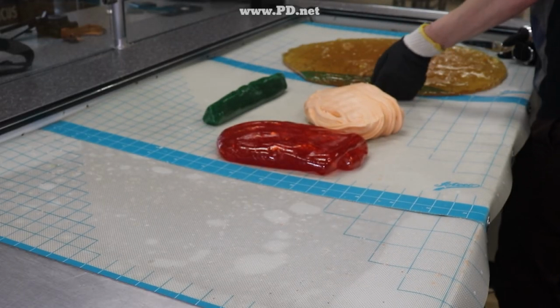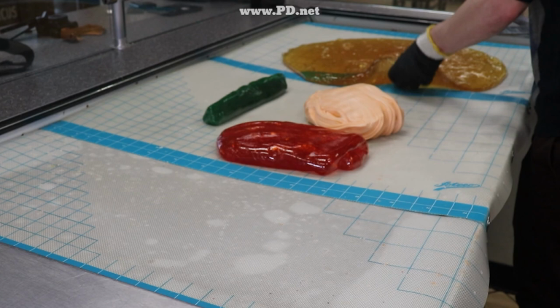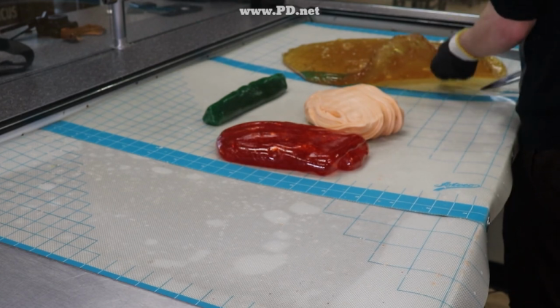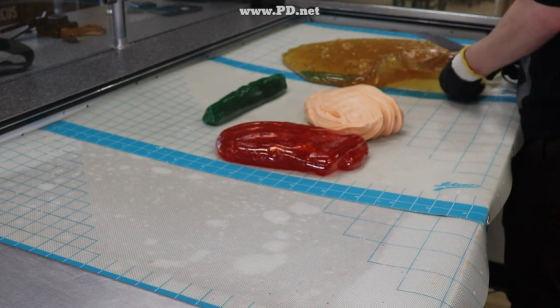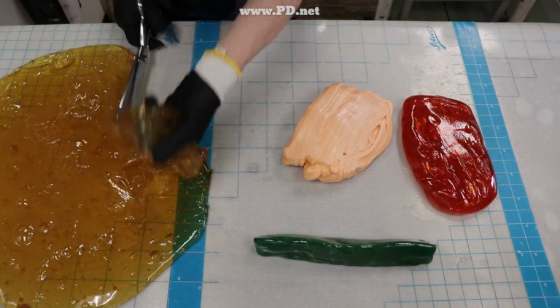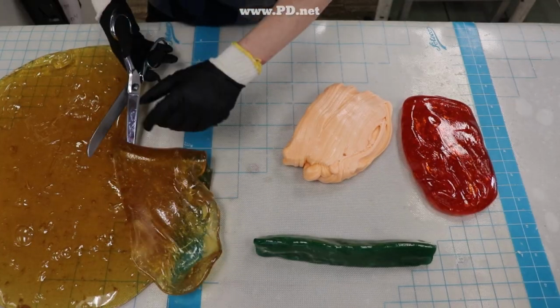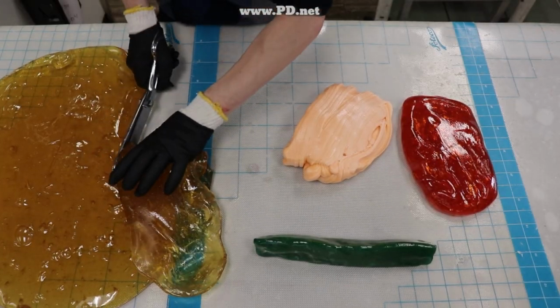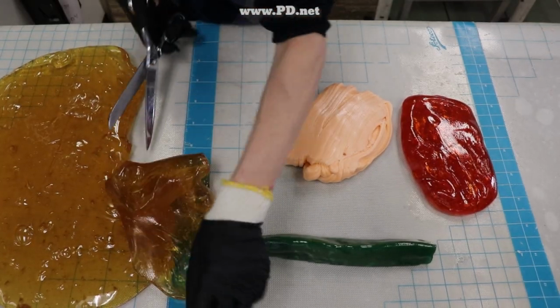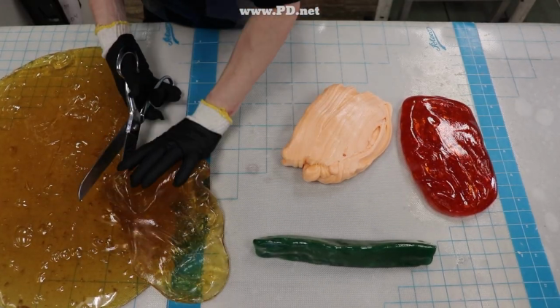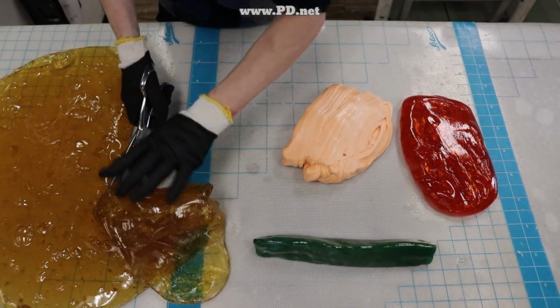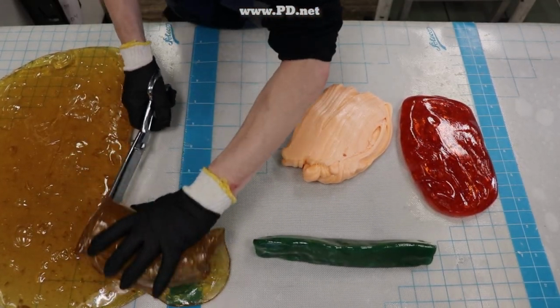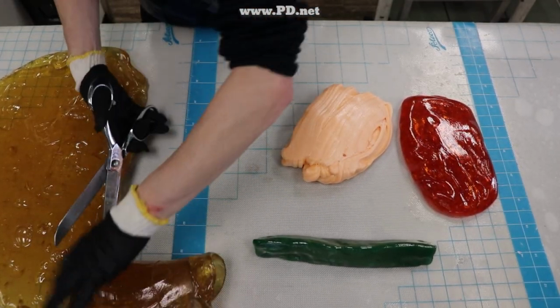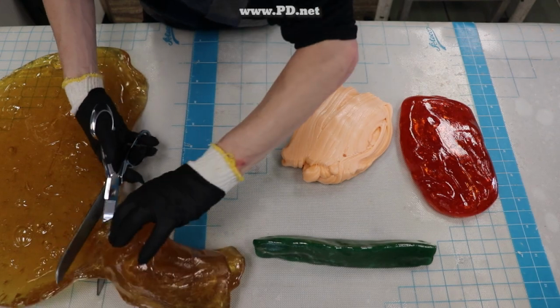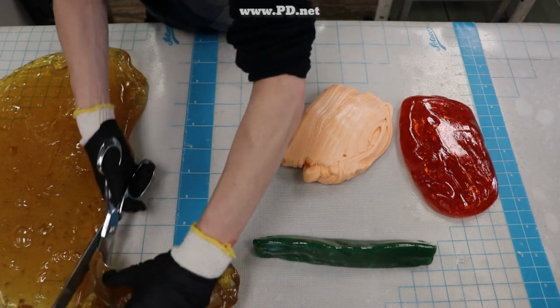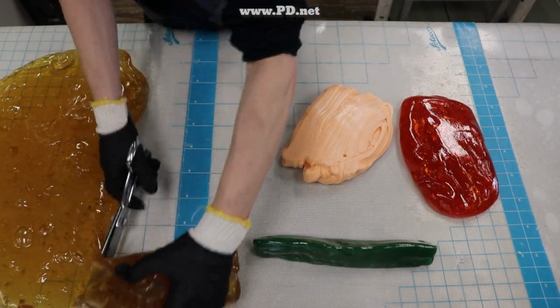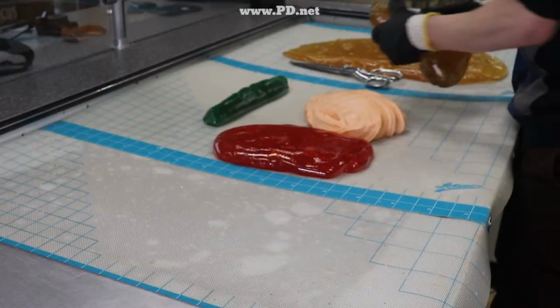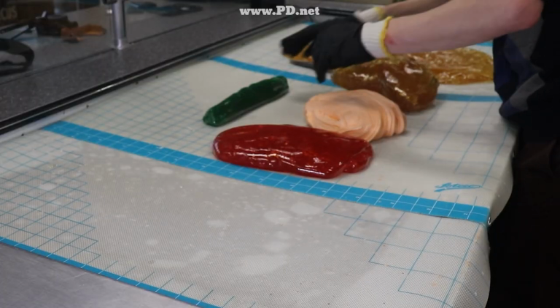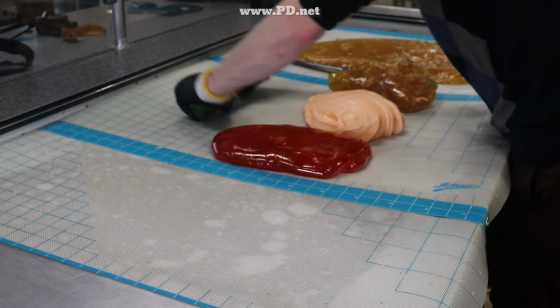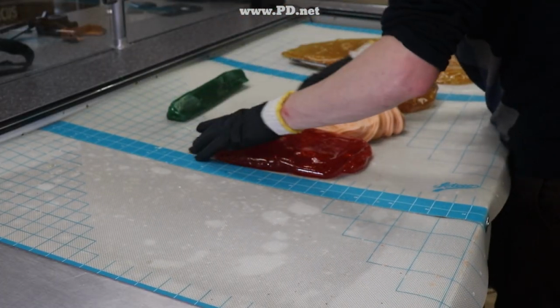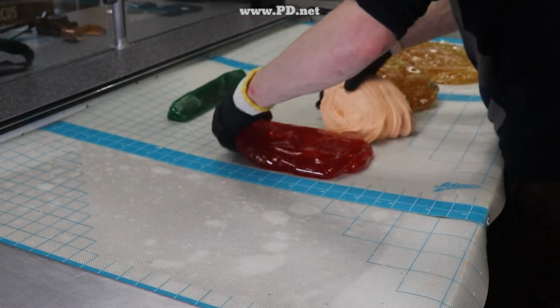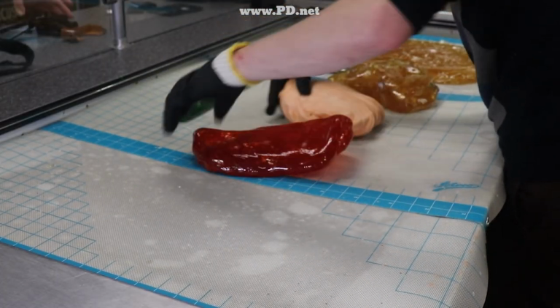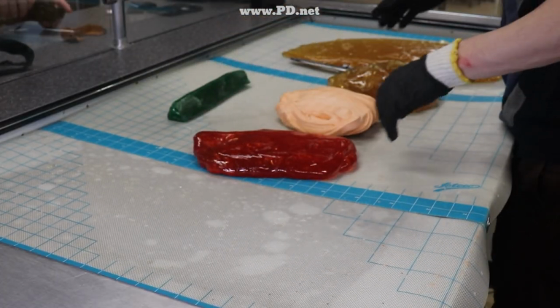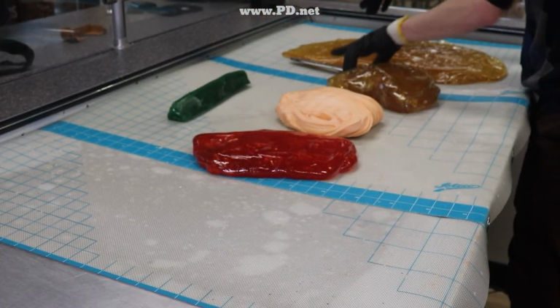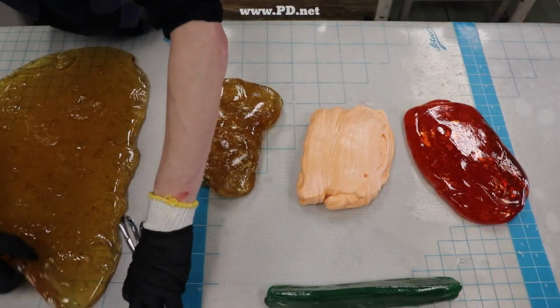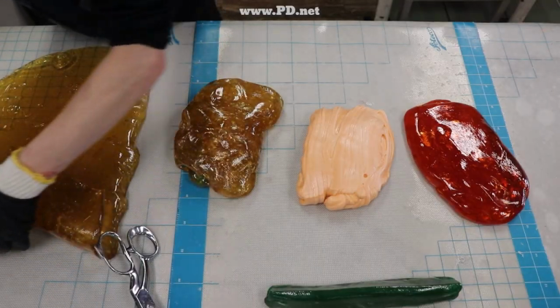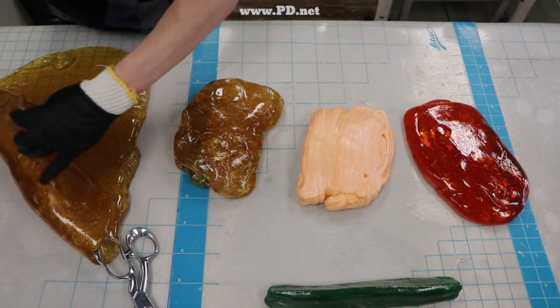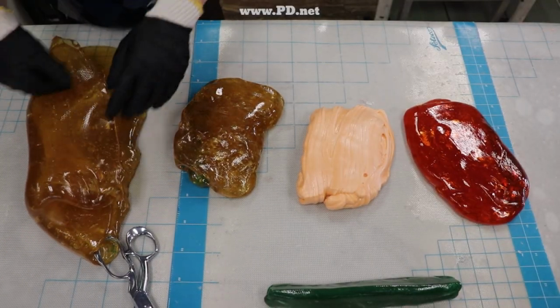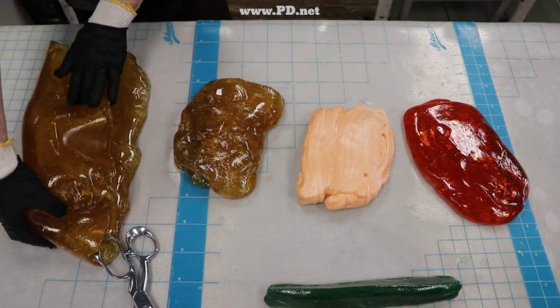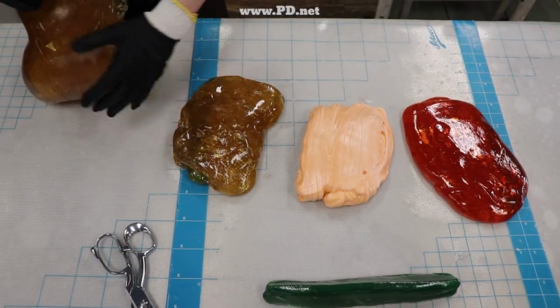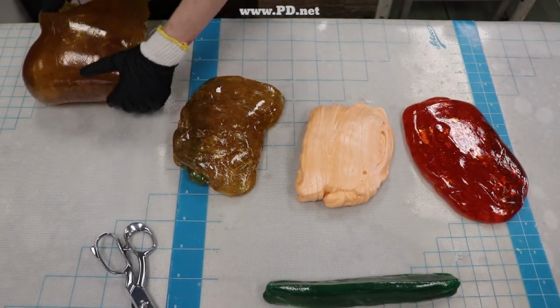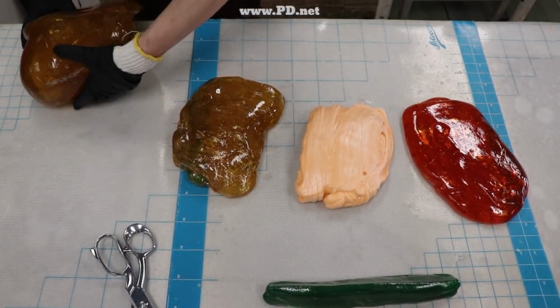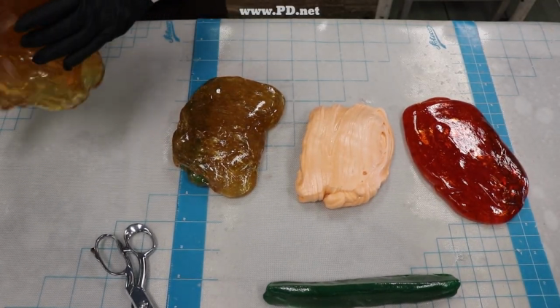The palette of colors is assembled: clear, which looks amber here but will be clear at the end; a peach for the opaque elements; an orange for the non-opaque elements; and then a triangle of green to turn into the leaves for the rose.